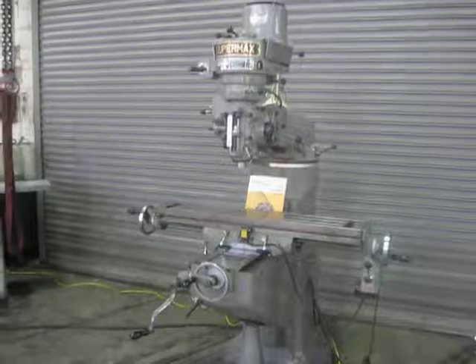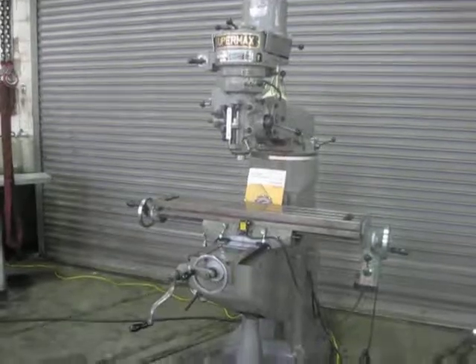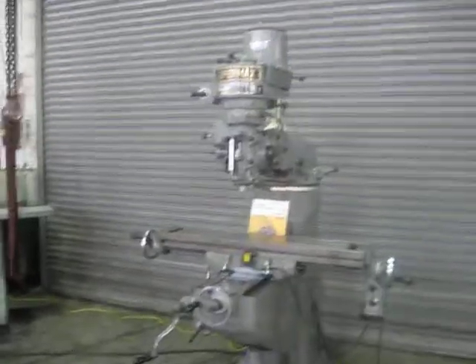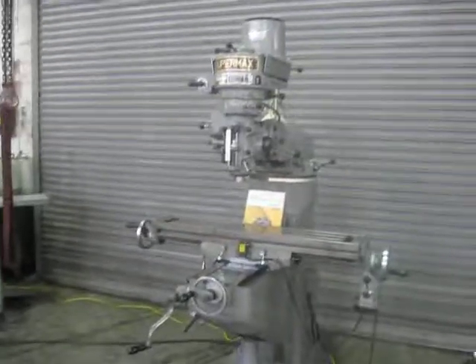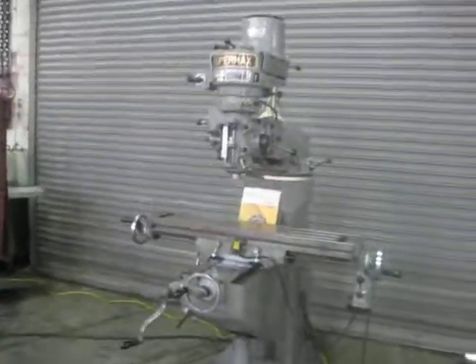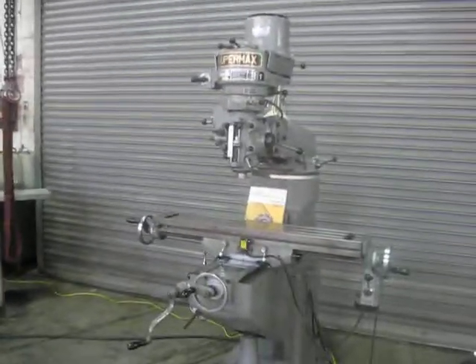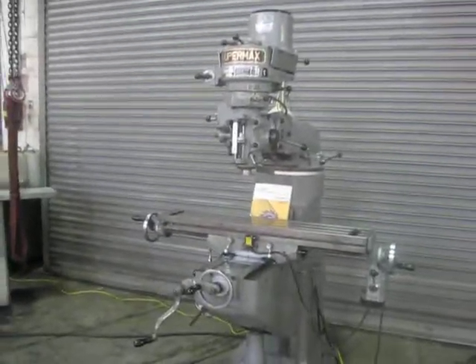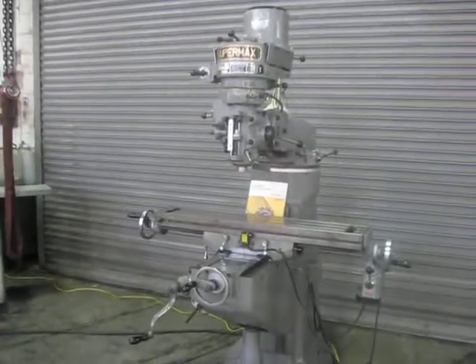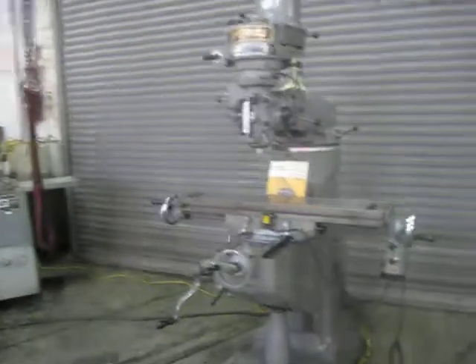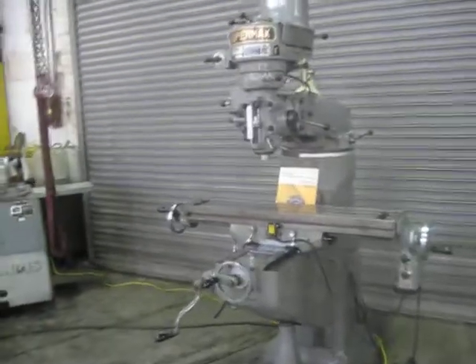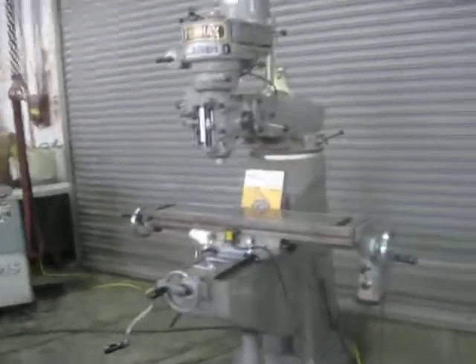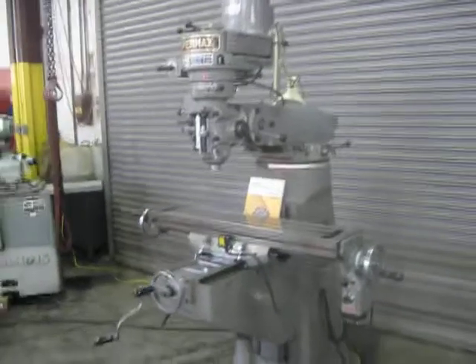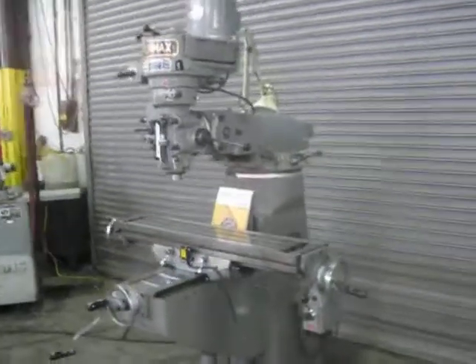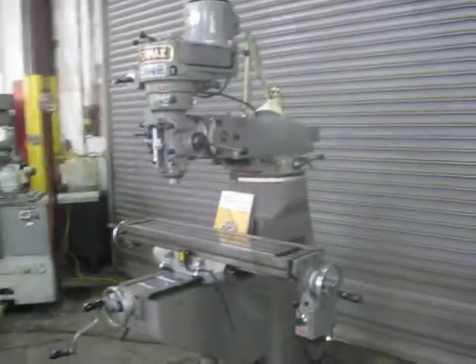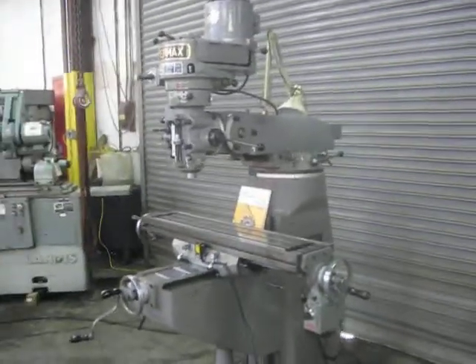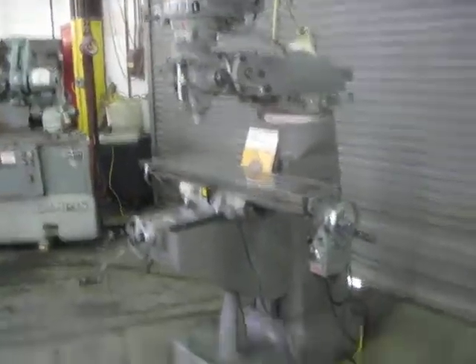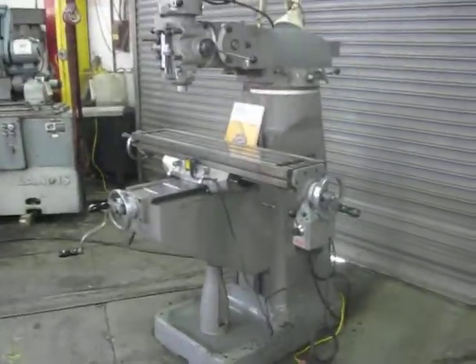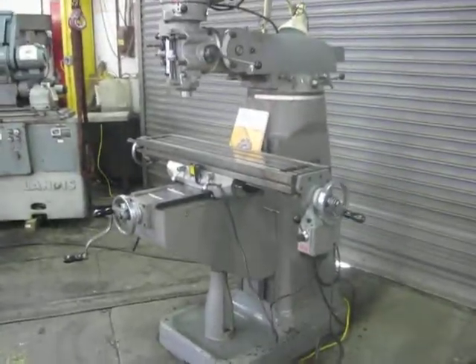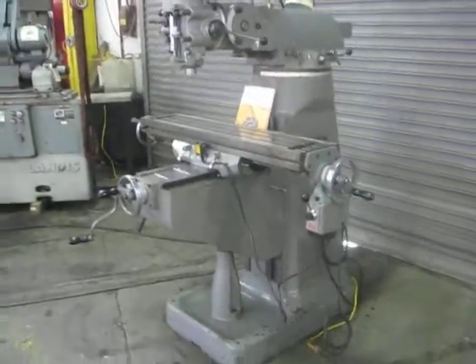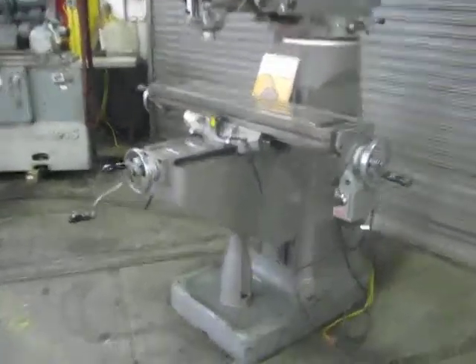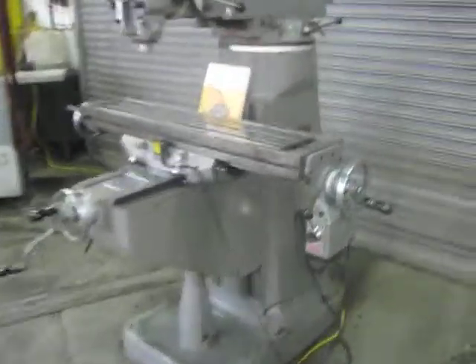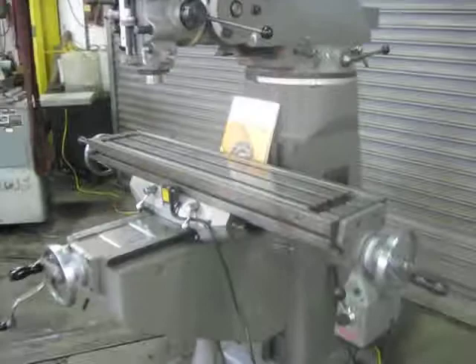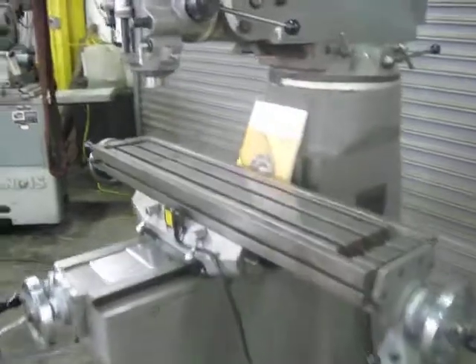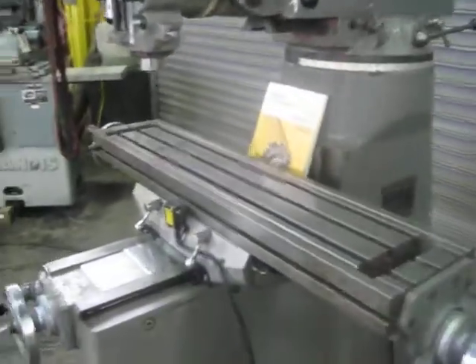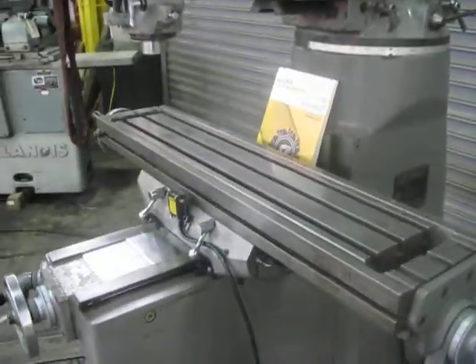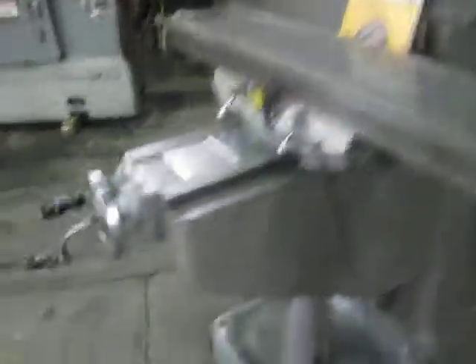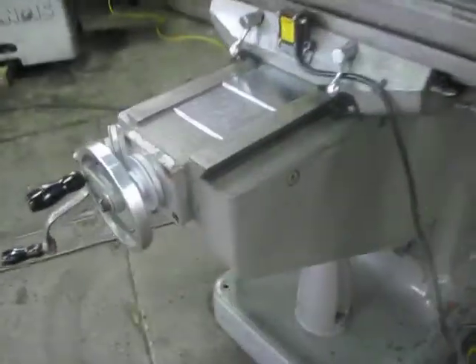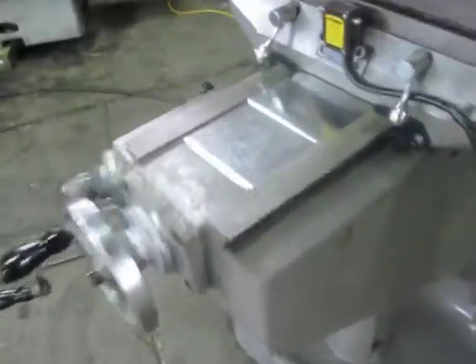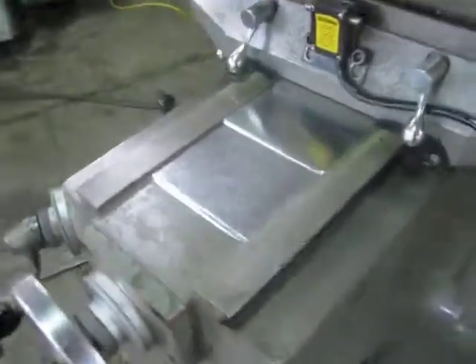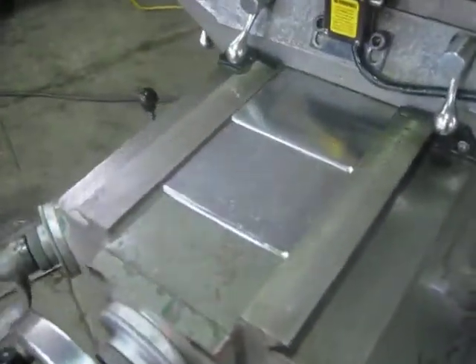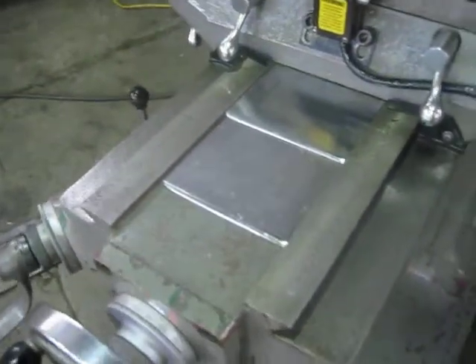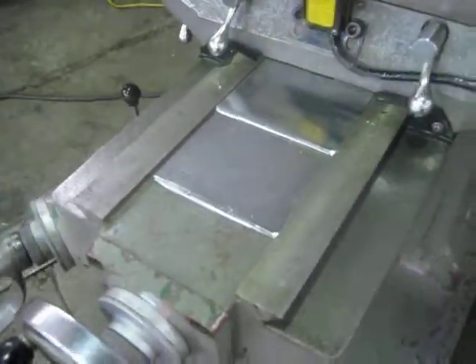This is a Supermax 2 horsepower step pulley milling machine, 9 by 42 inch table, servo, power feed. The table is very clean, and you can still see the original scraping on the knee.